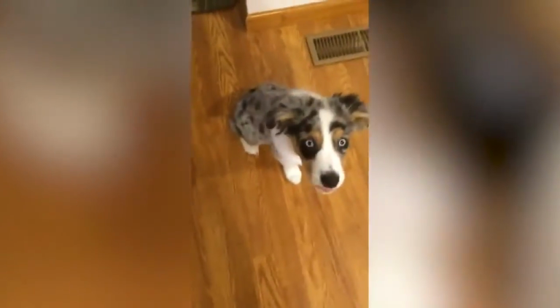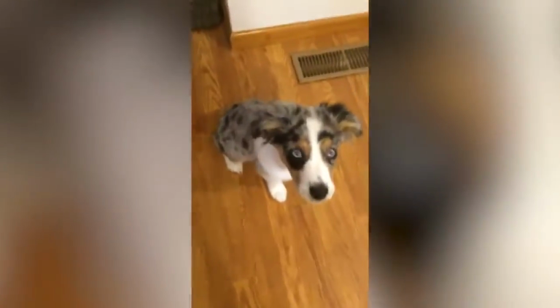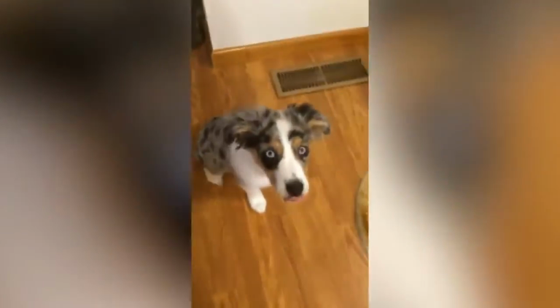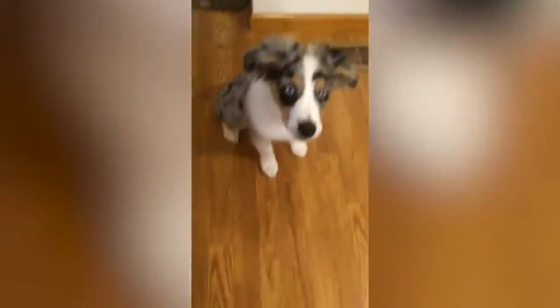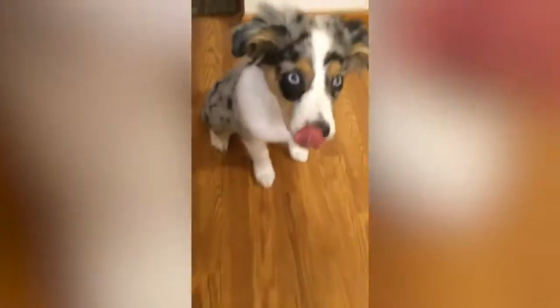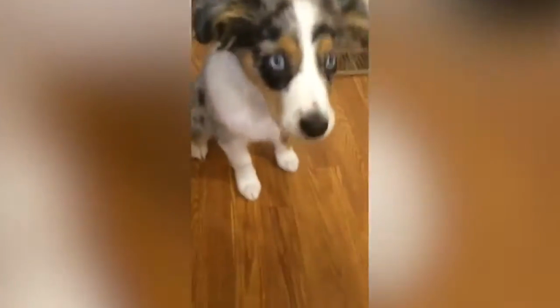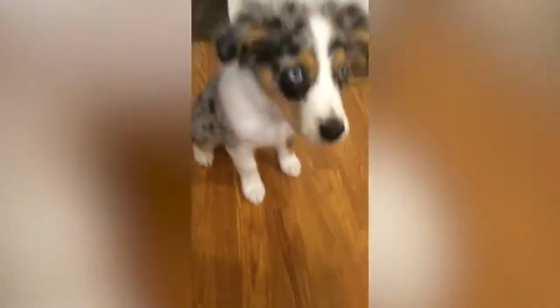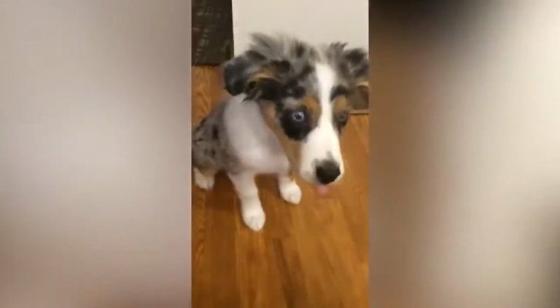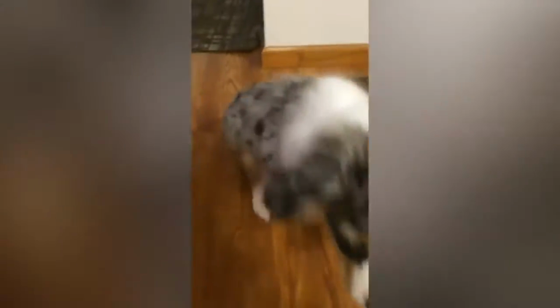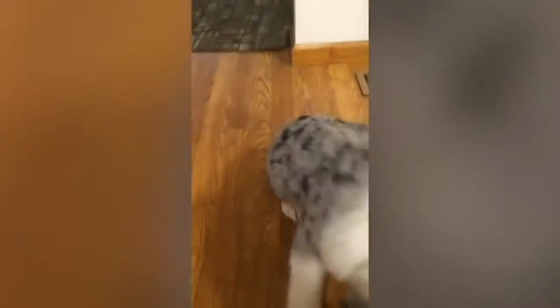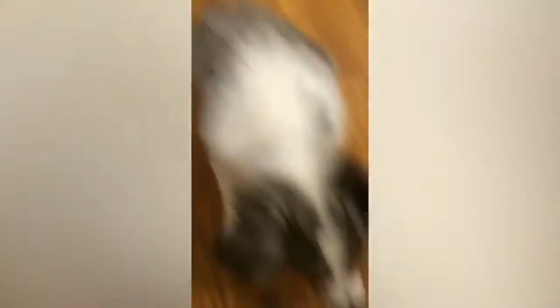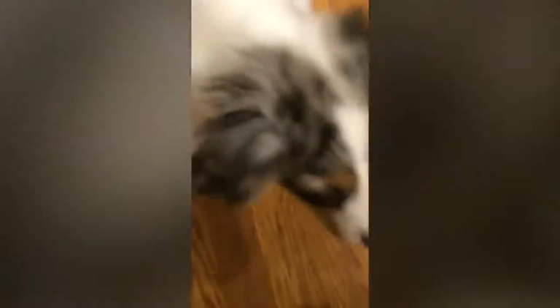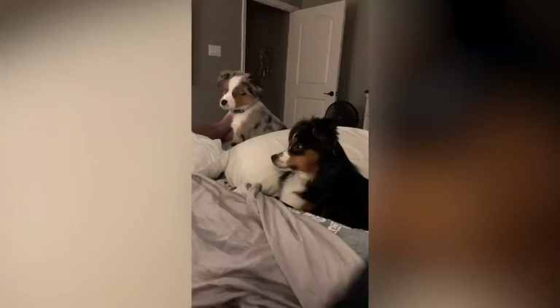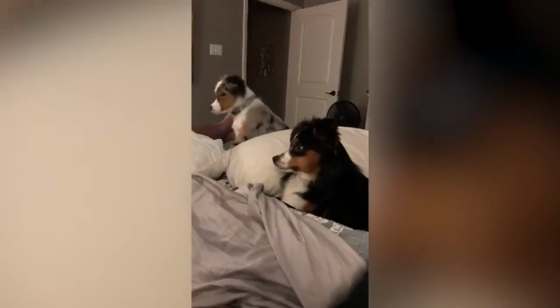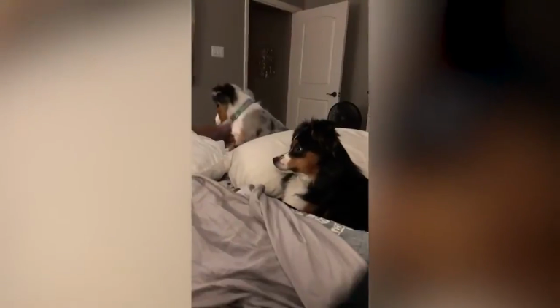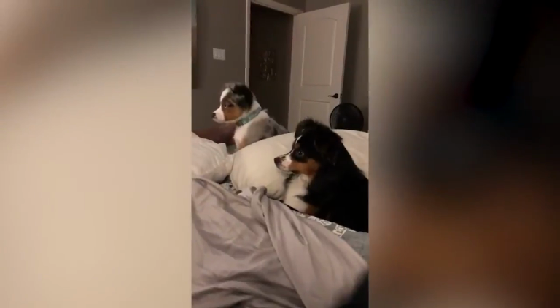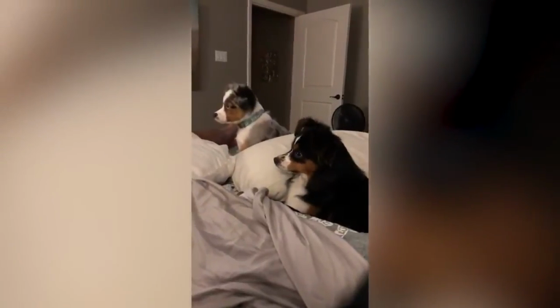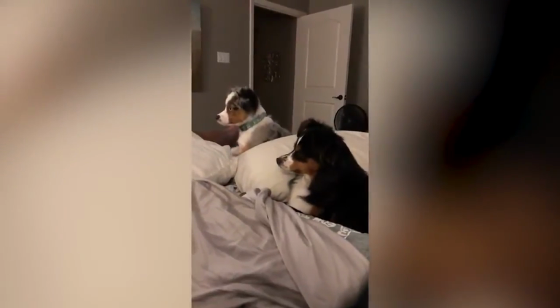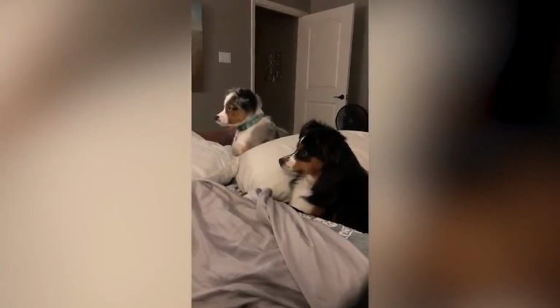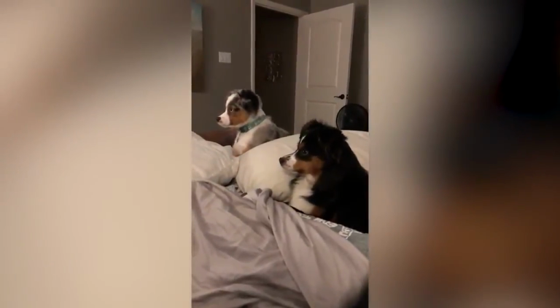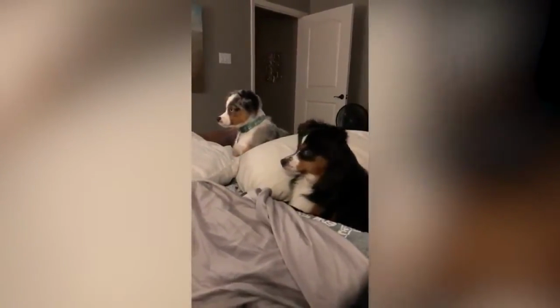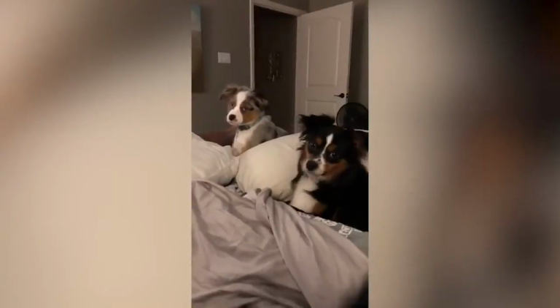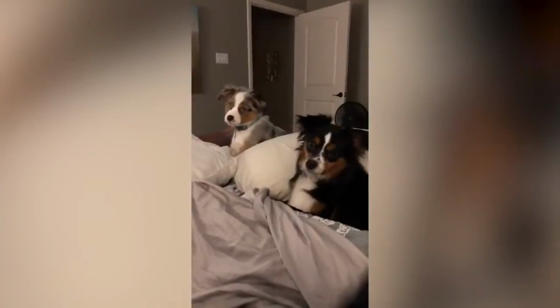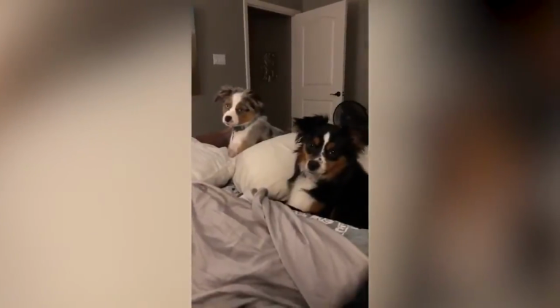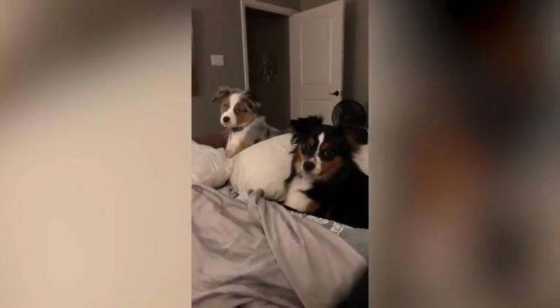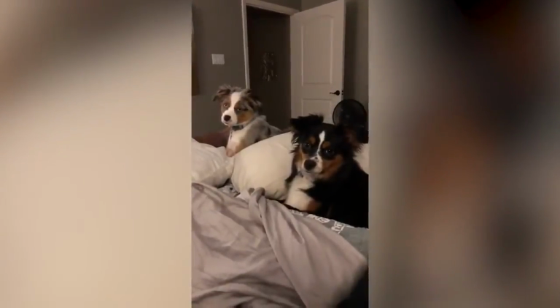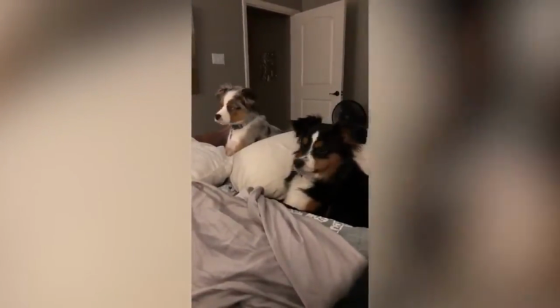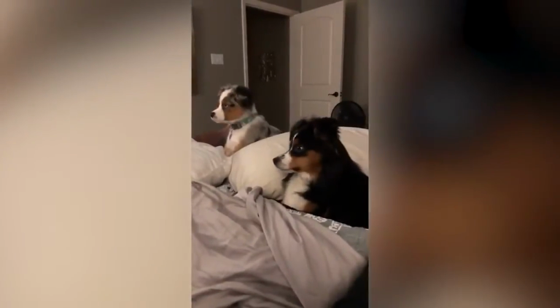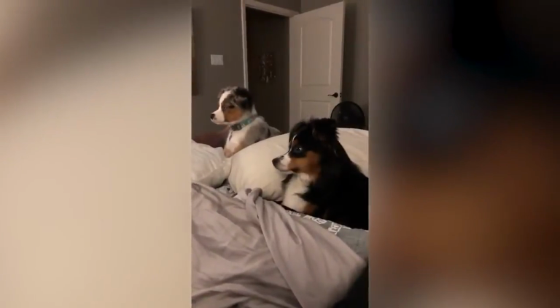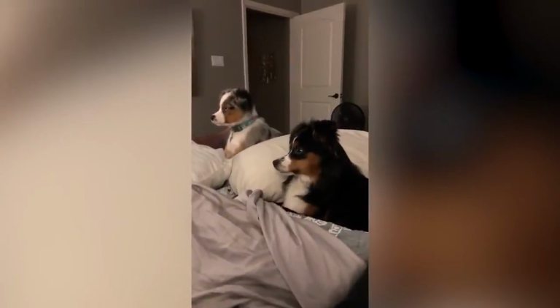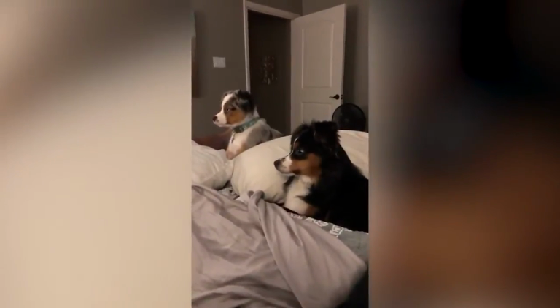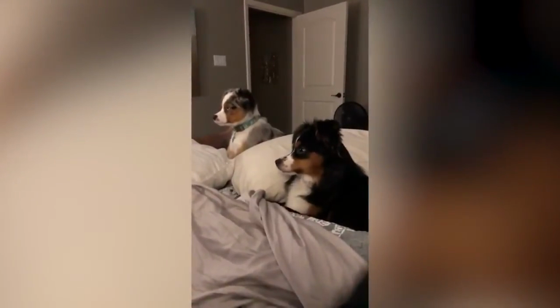Their double coat comes in a variety of colors and can be curly or straight. Their base colors are black, blue merle, red, and red merle, but they can also come in a variety of tan and white.